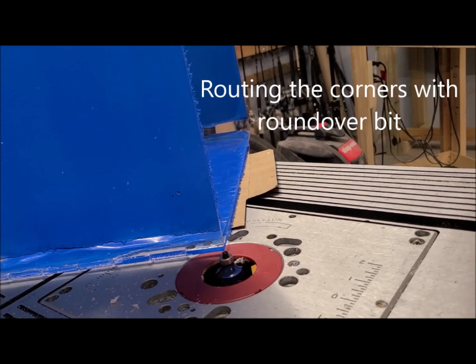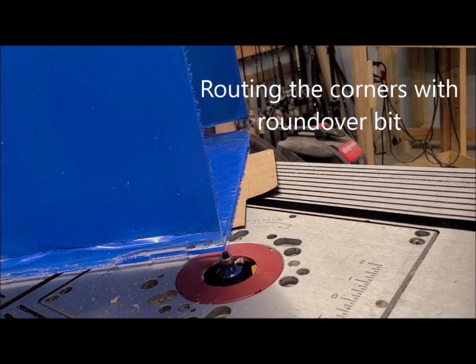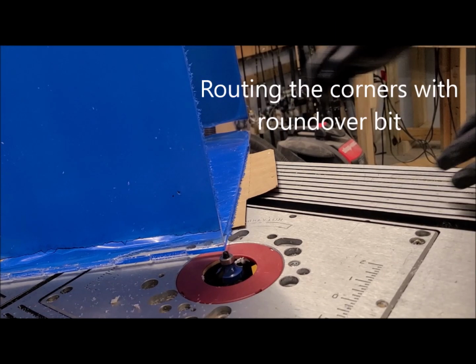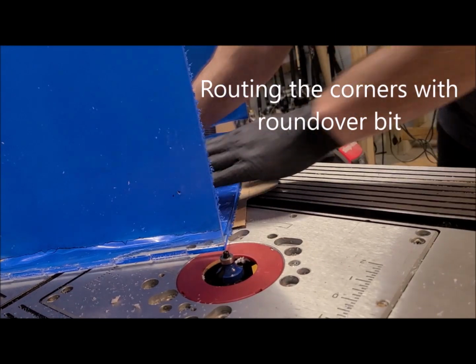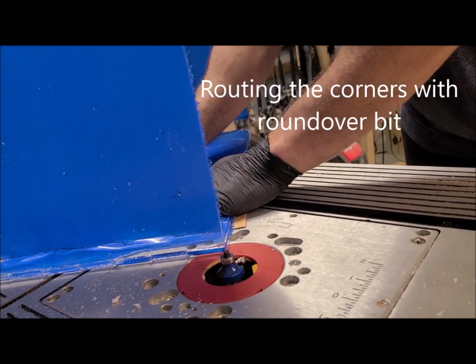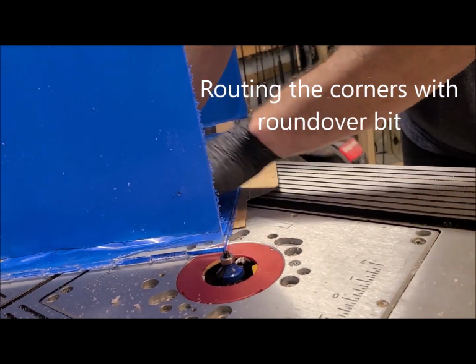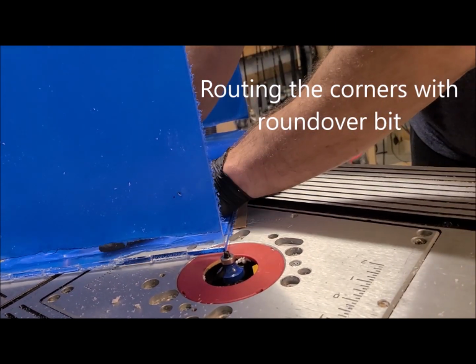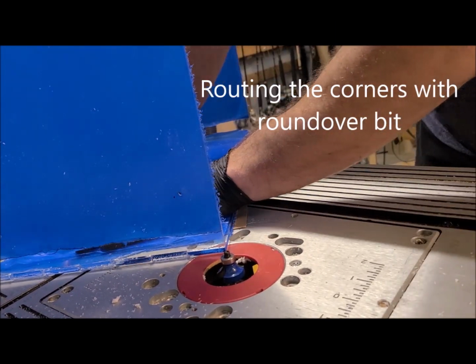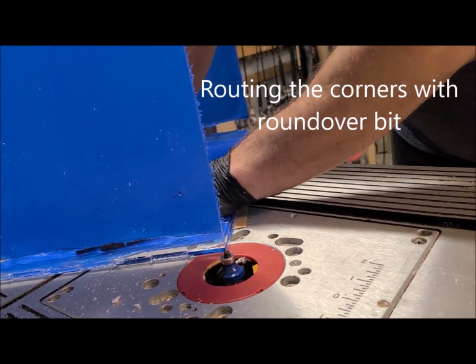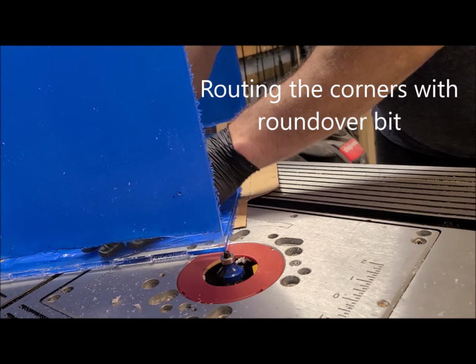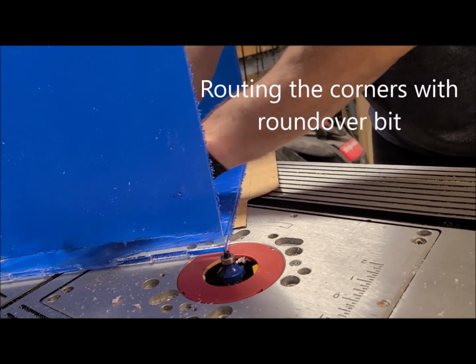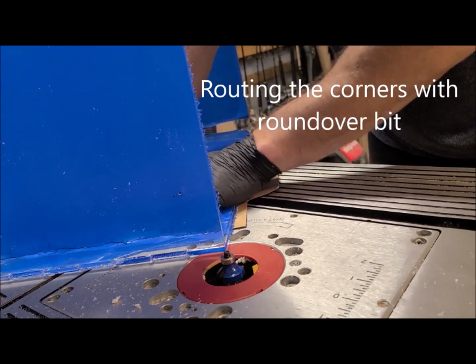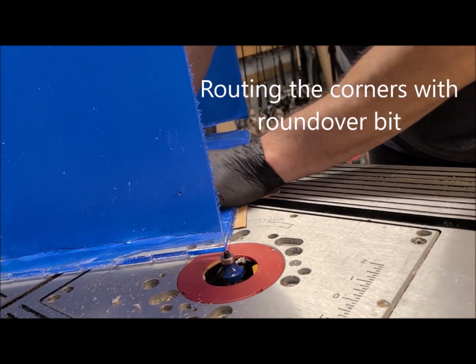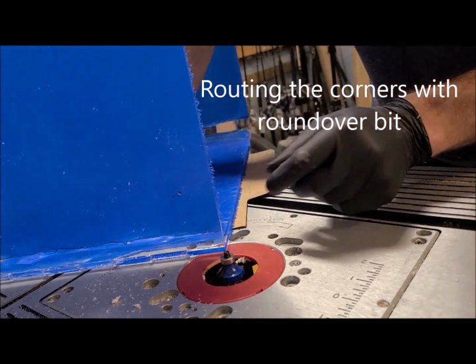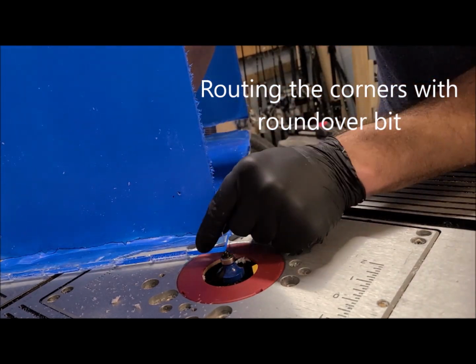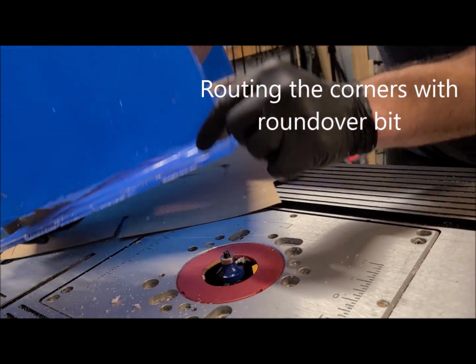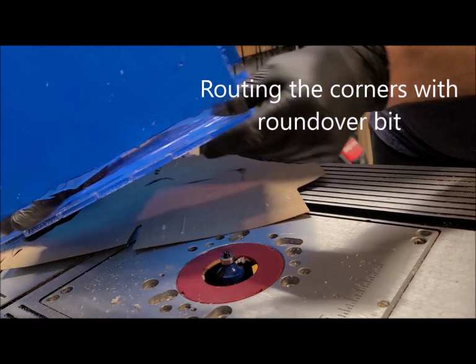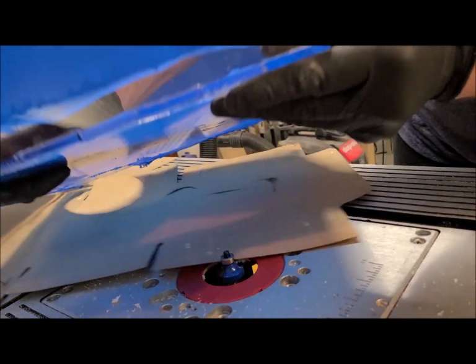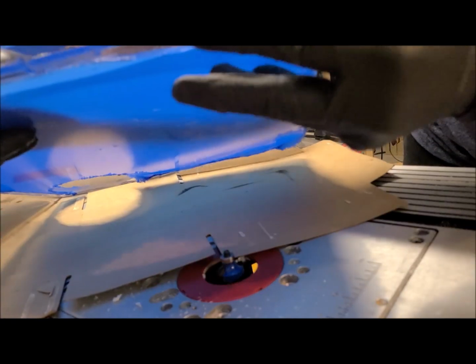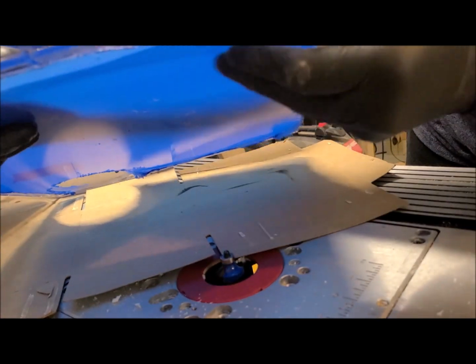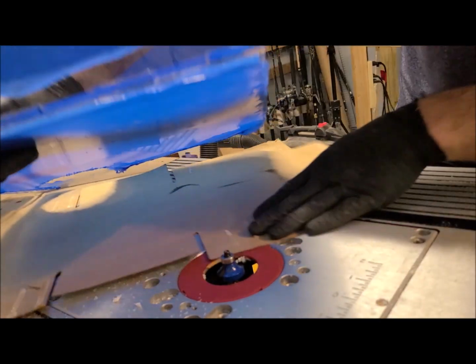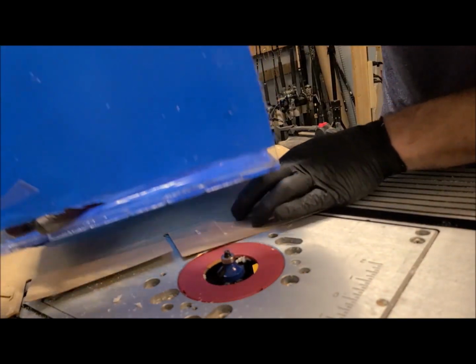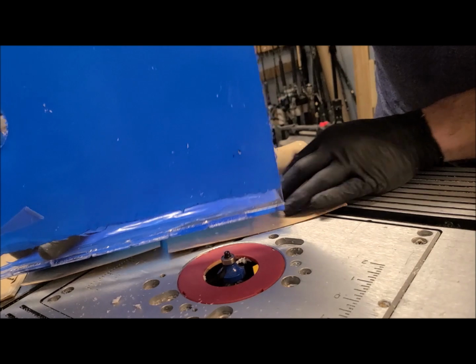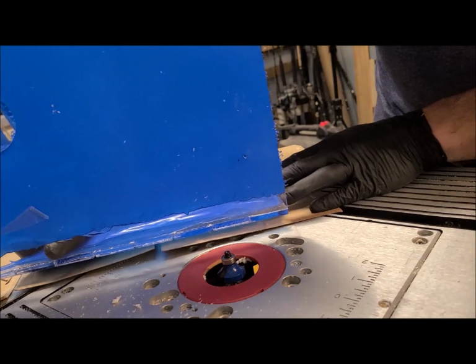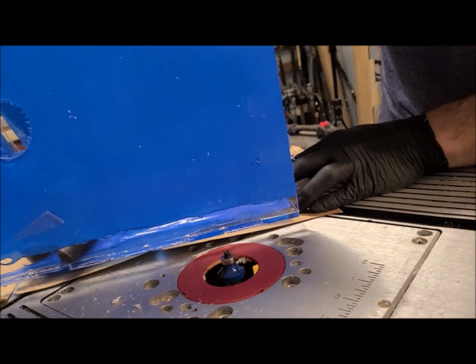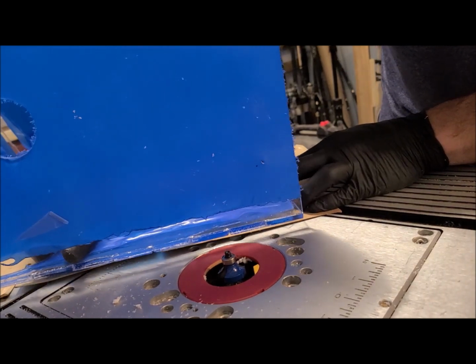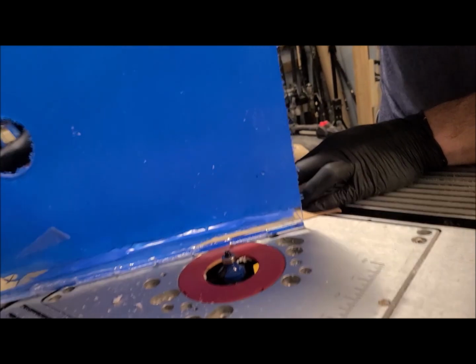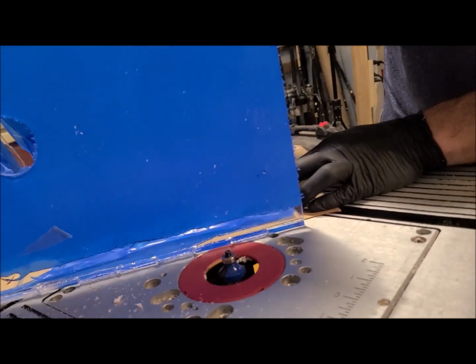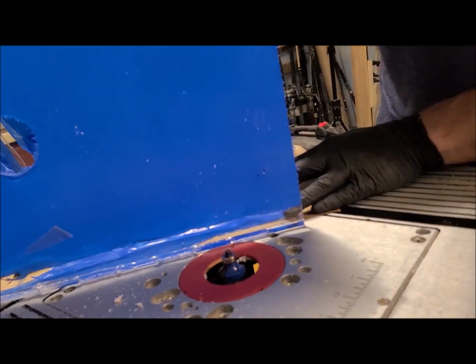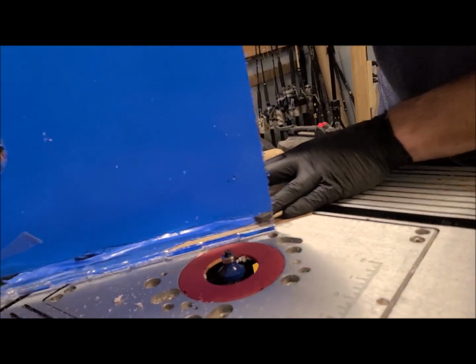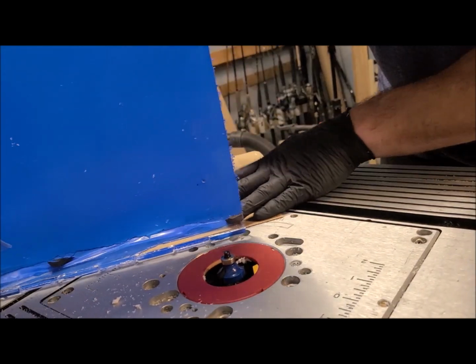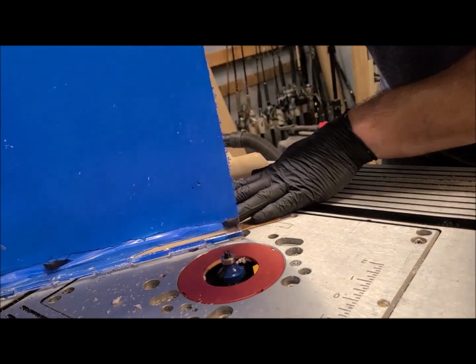Now that these are glued together and taking some time to cure, we're going to take these sharp edges and just round them off a little bit with a round-over bit.